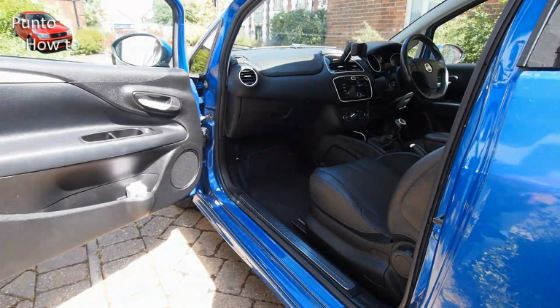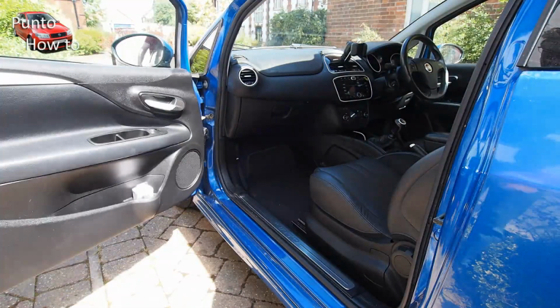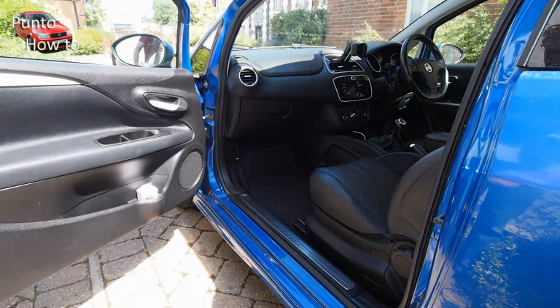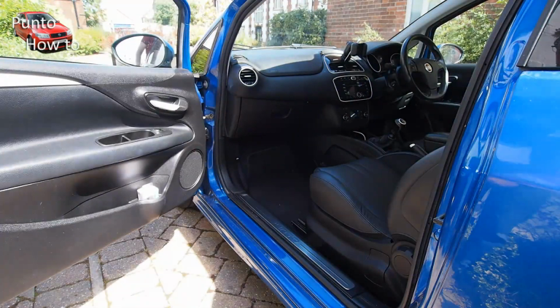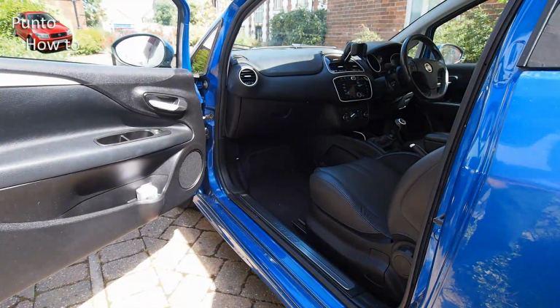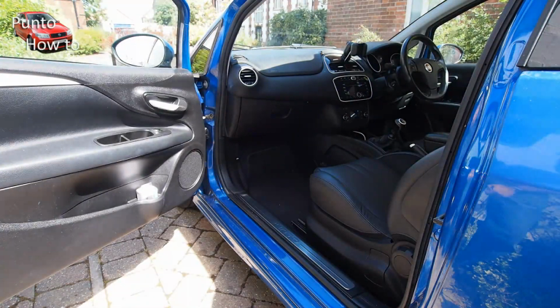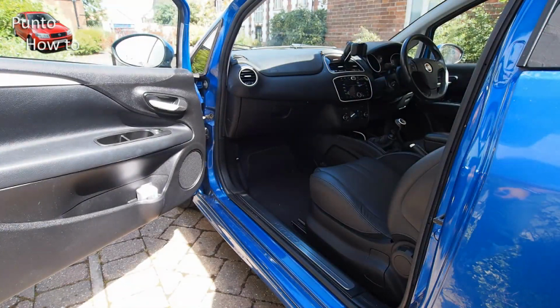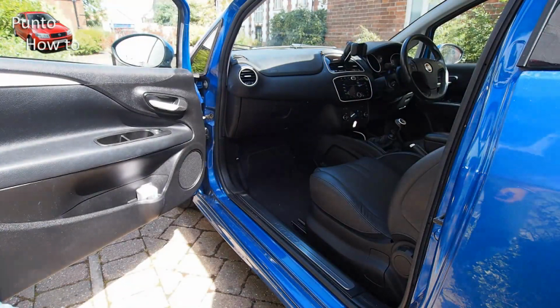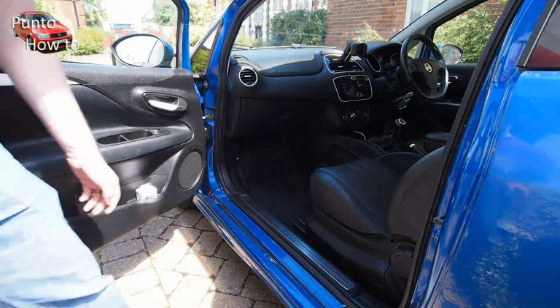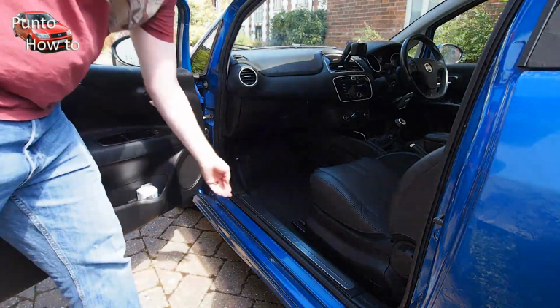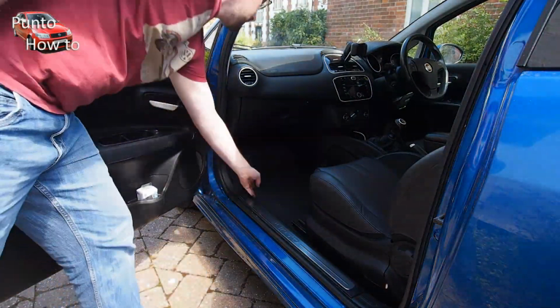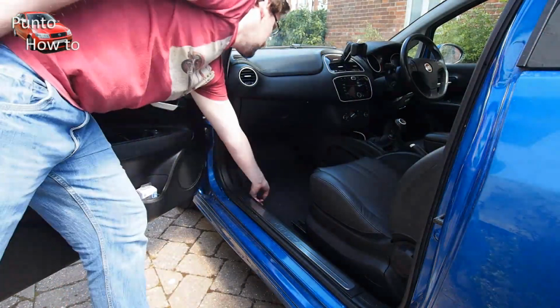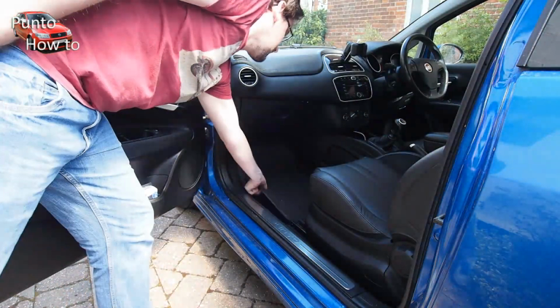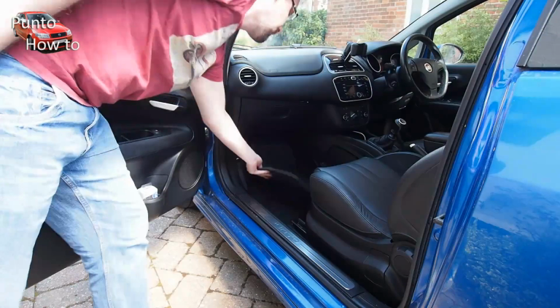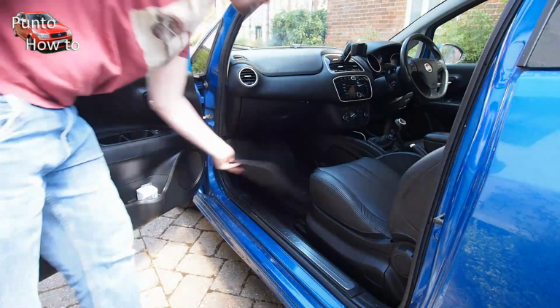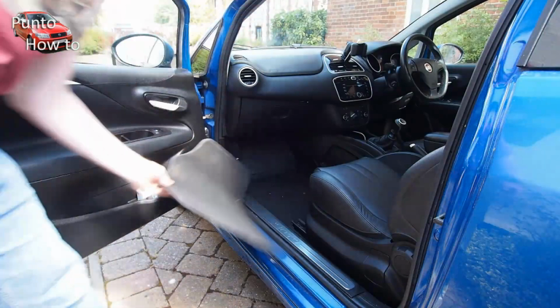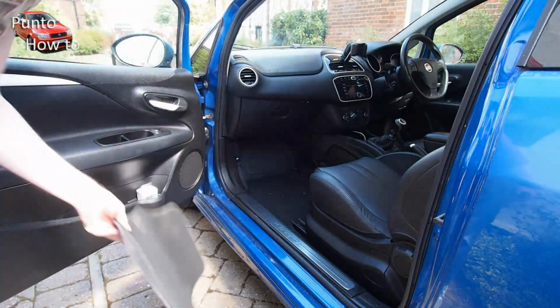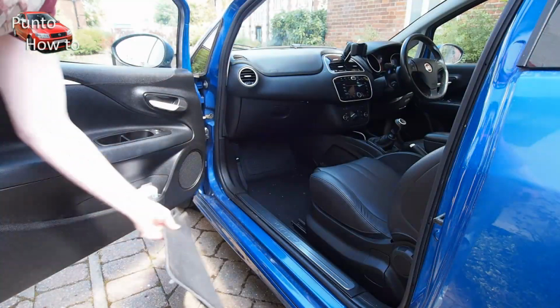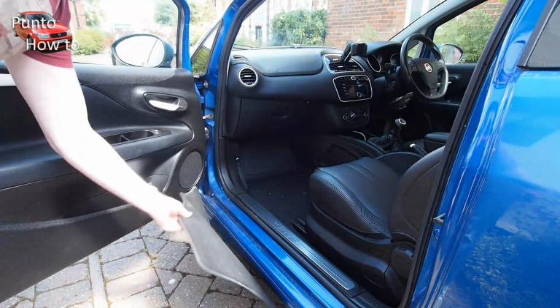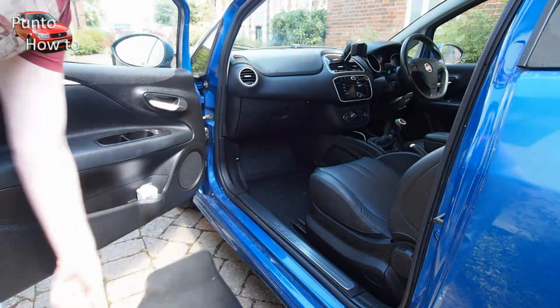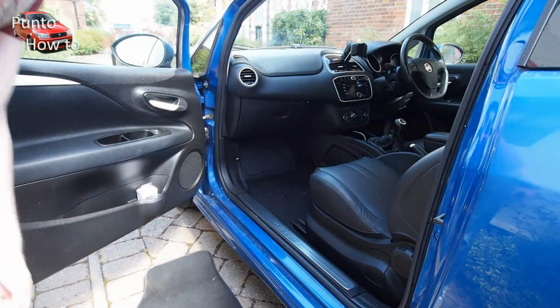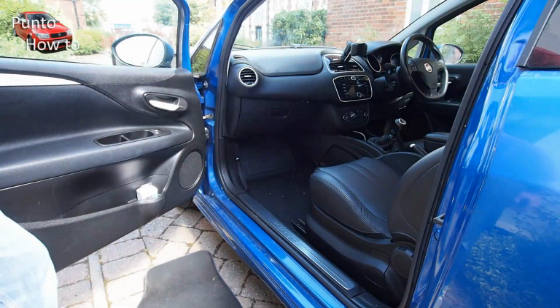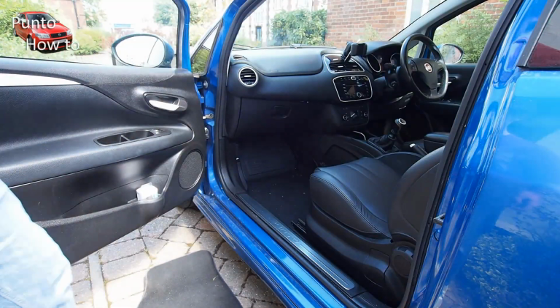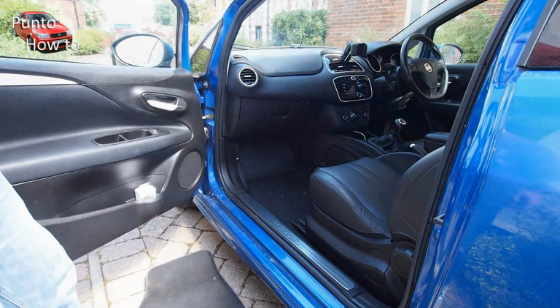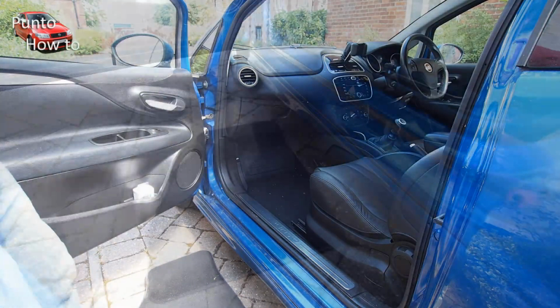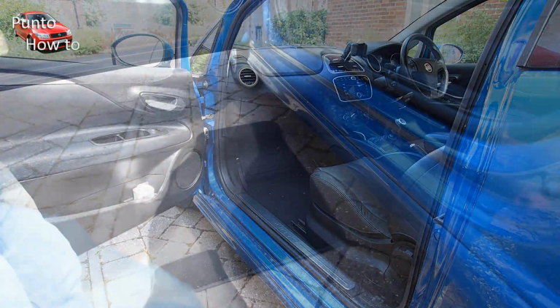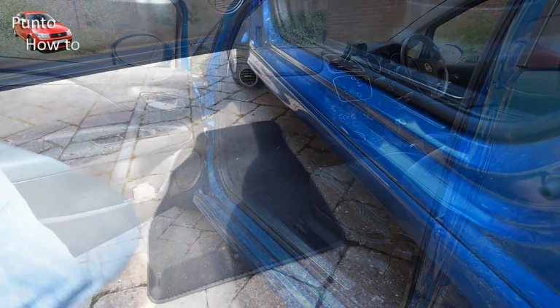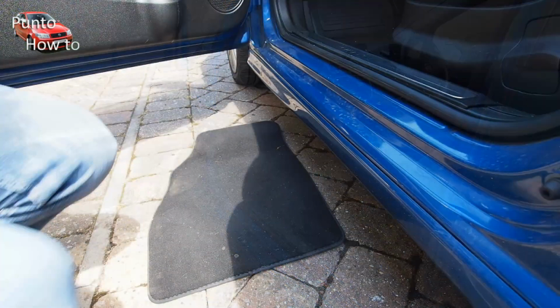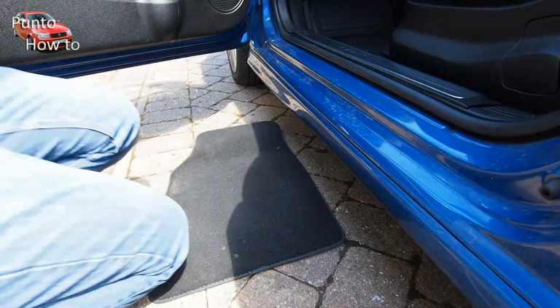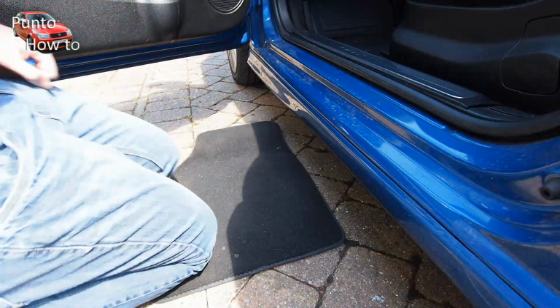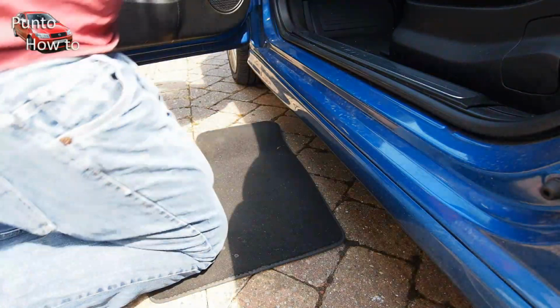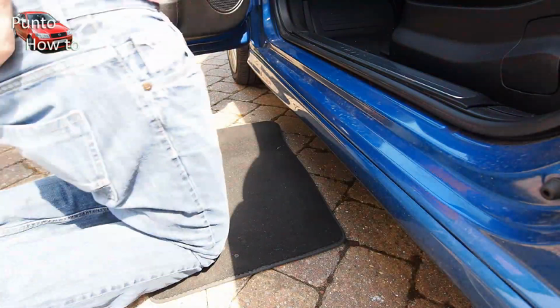You'll want to start on the passenger side of the car. Open the passenger side door and where there's a car mat, take it out and put it on the floor — you can use that to protect your knees whilst you're doing this job.